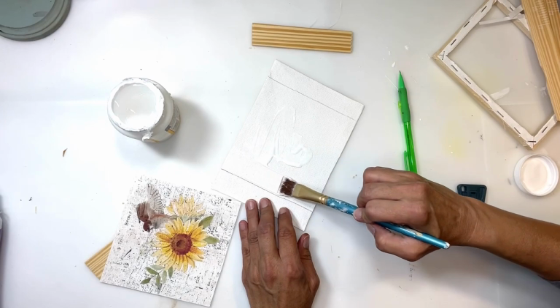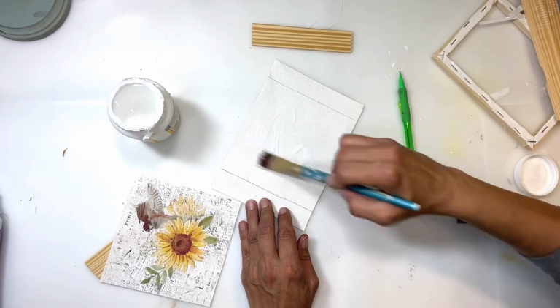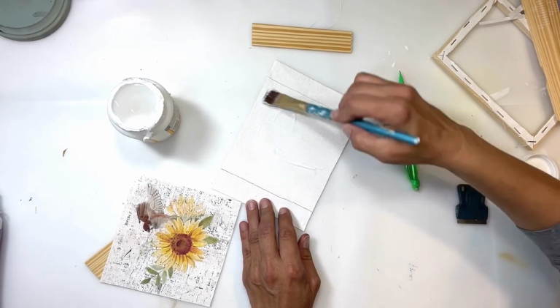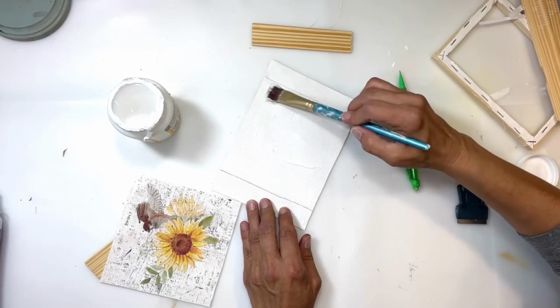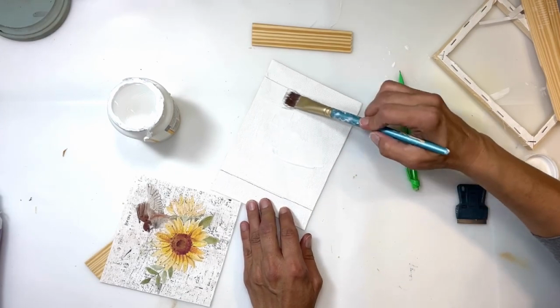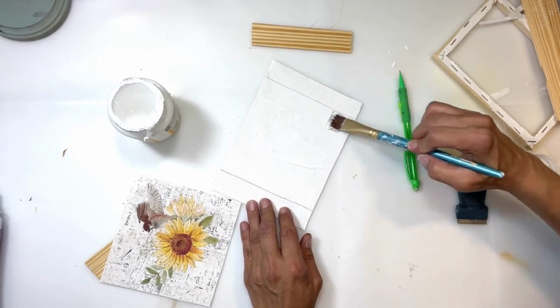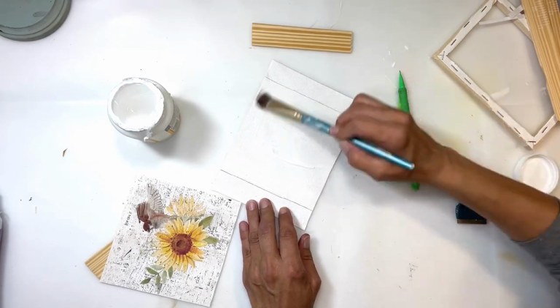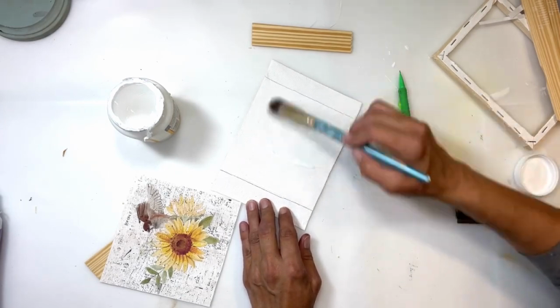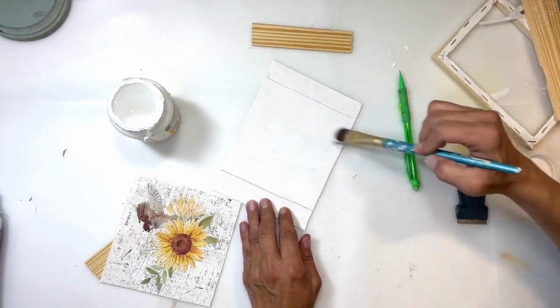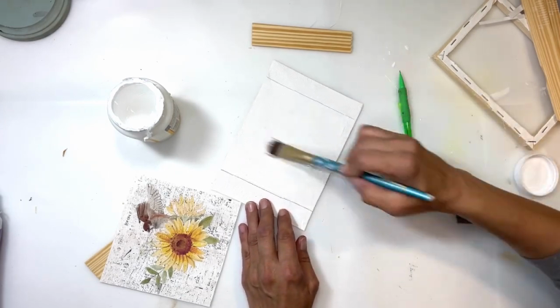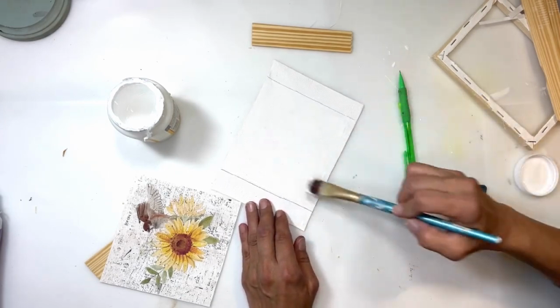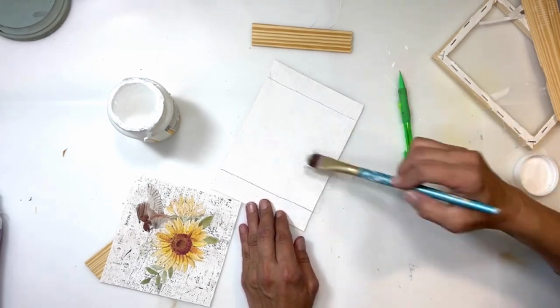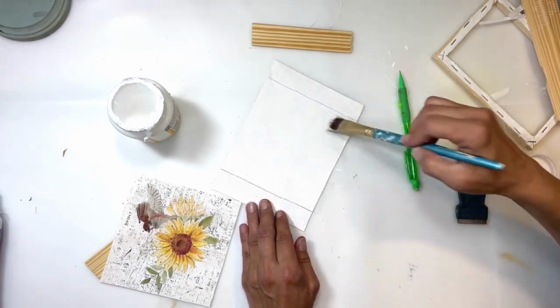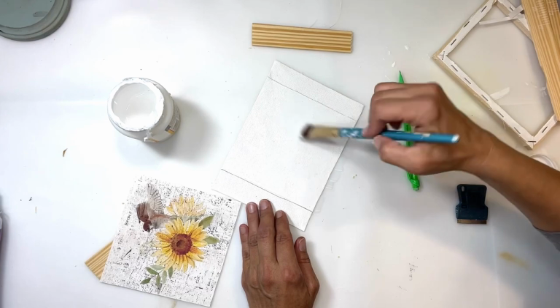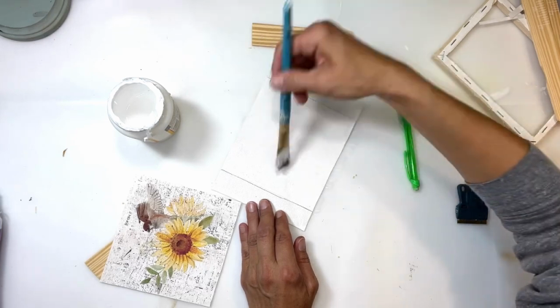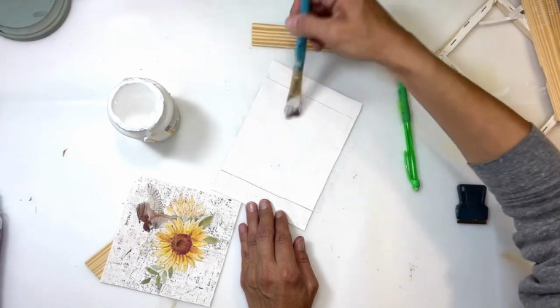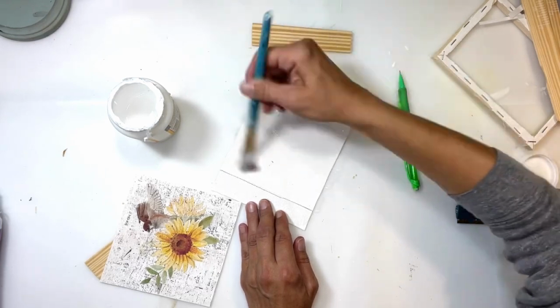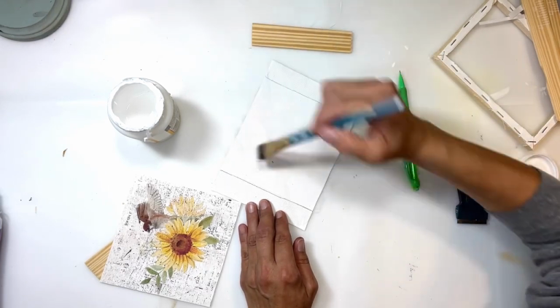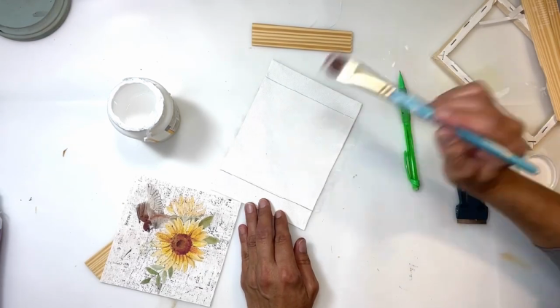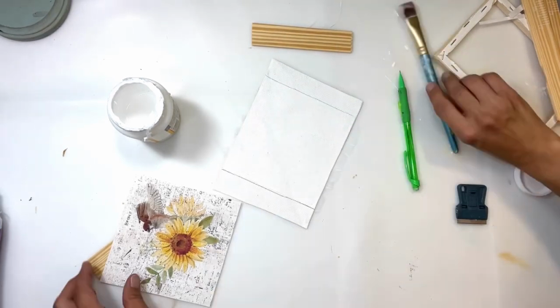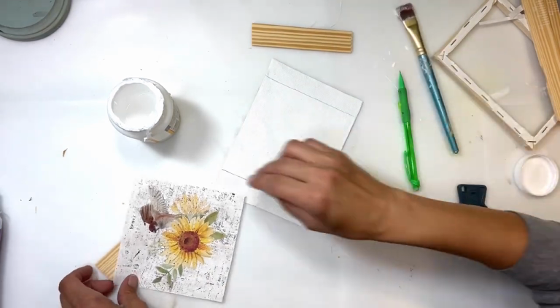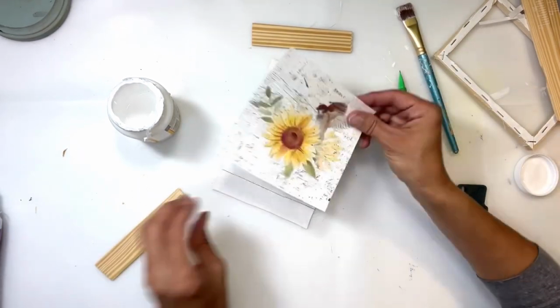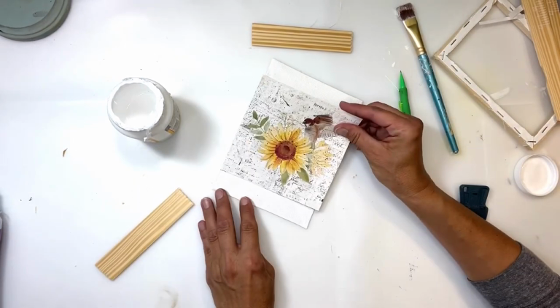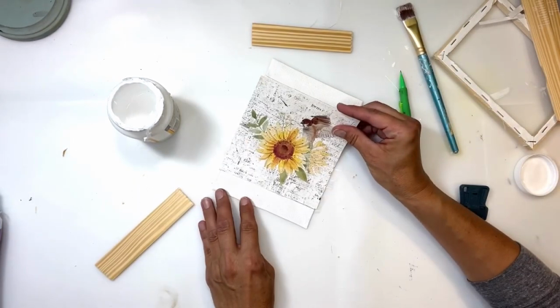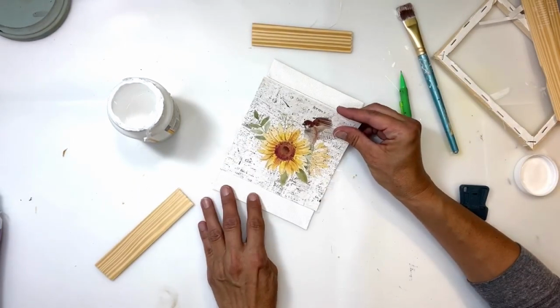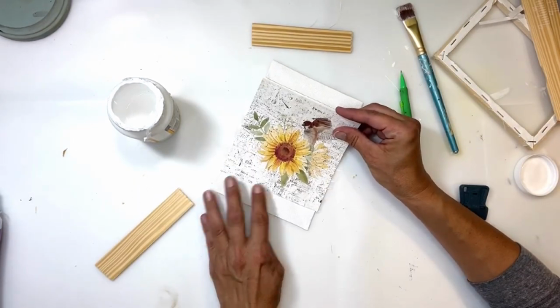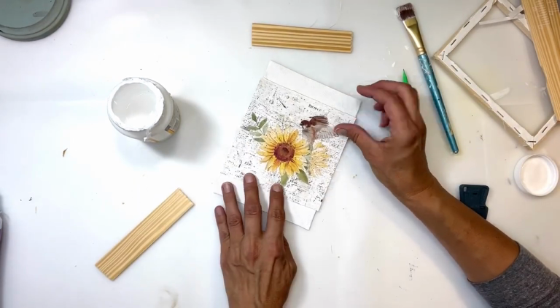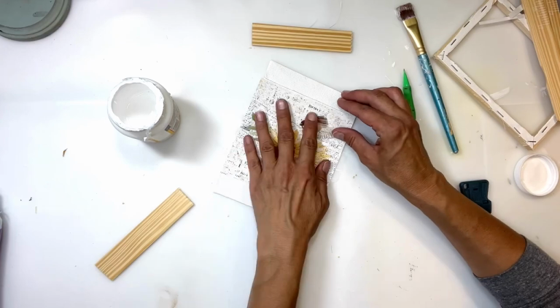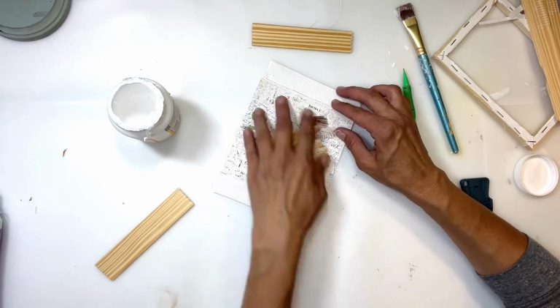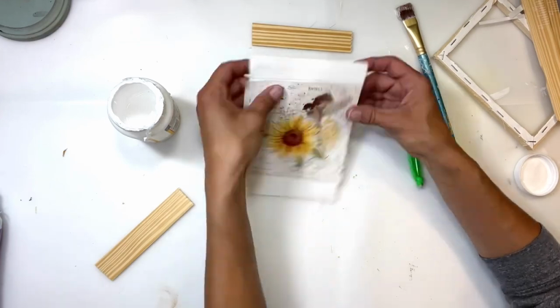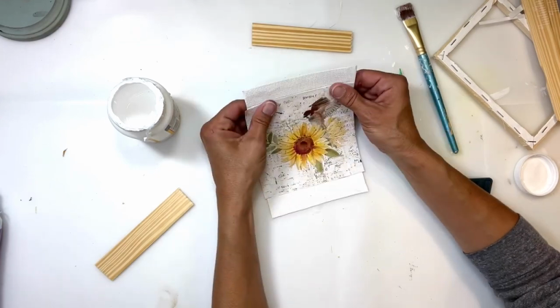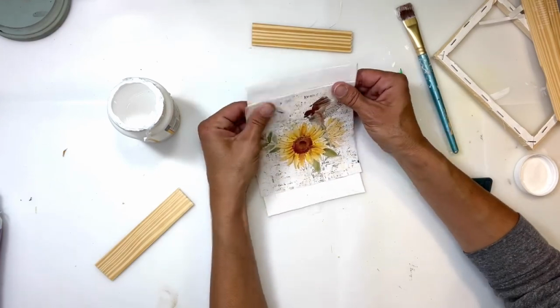I'm going to put a nice coat of Mod Podge on the canvas — my marks show where the printable is going to go, which is helpful so I put it in the right spot. Then I'm going to lay my printable on and smooth it out with my hands.